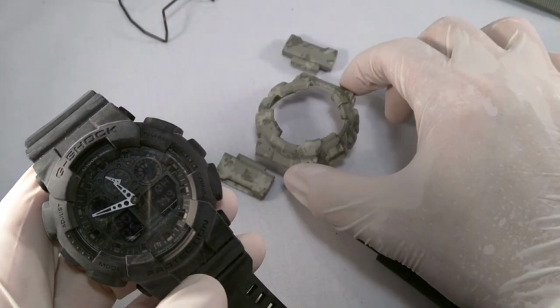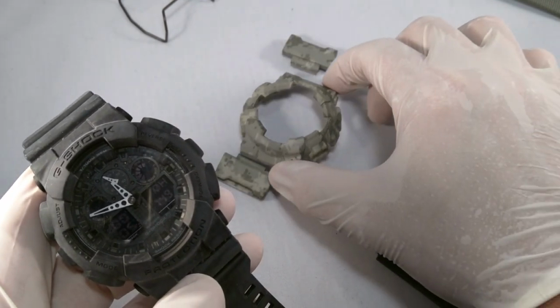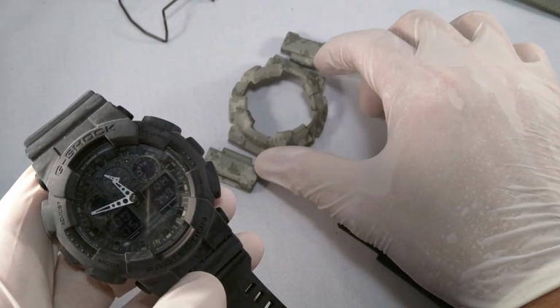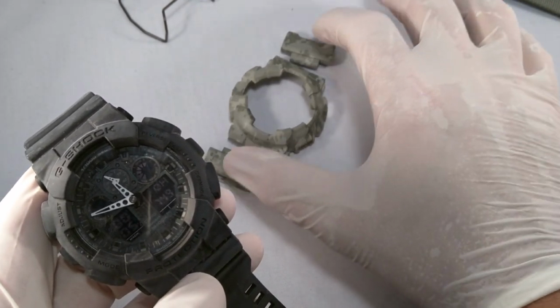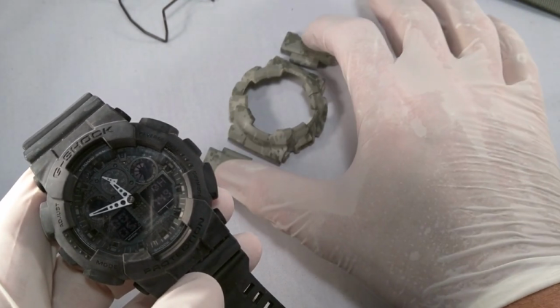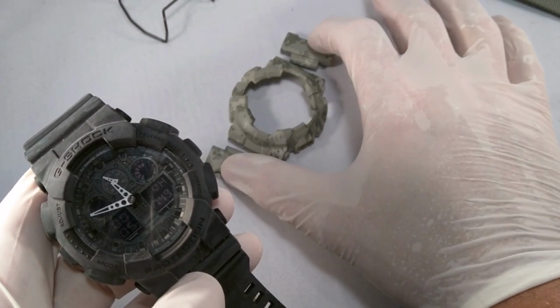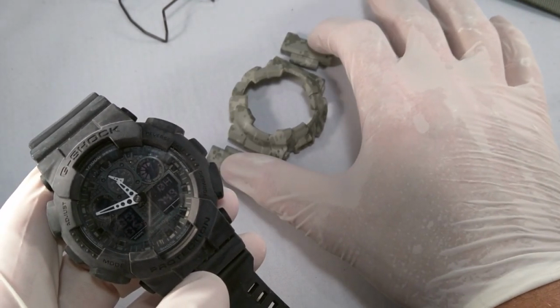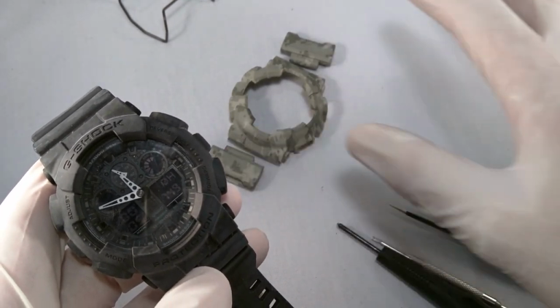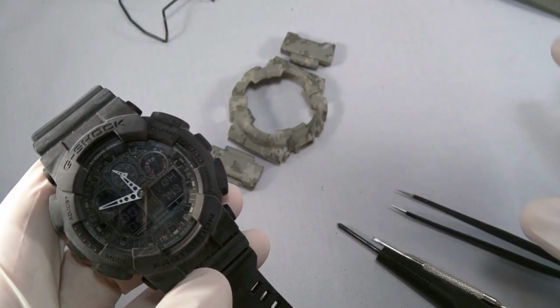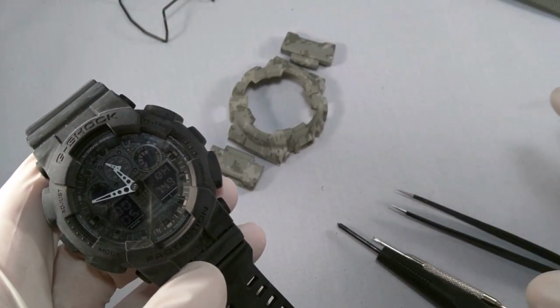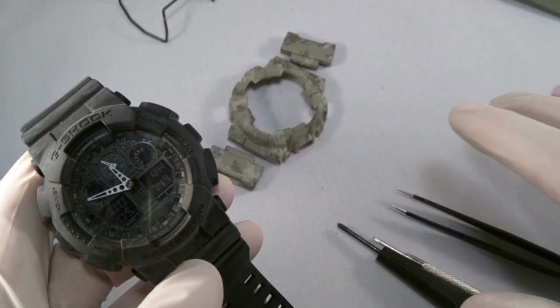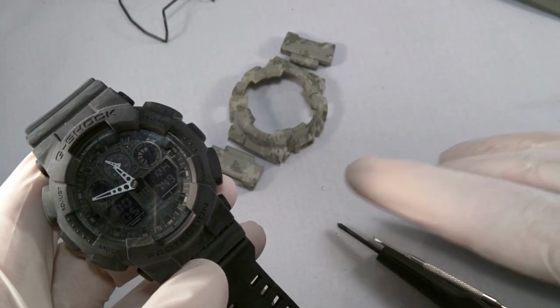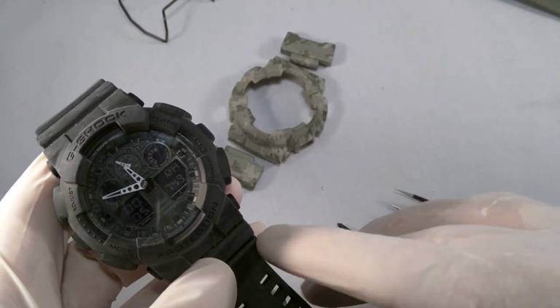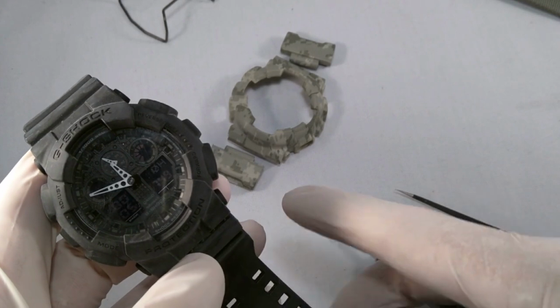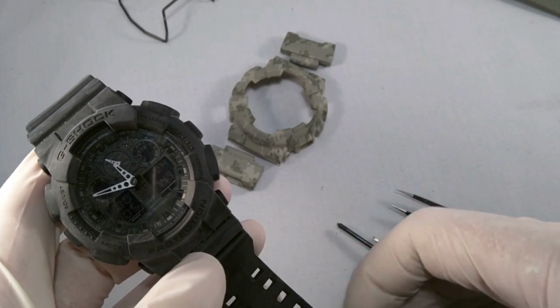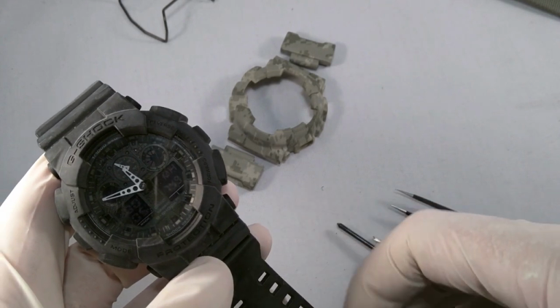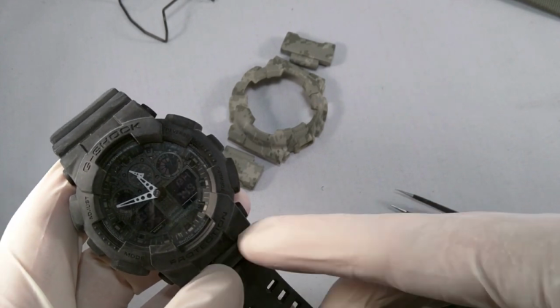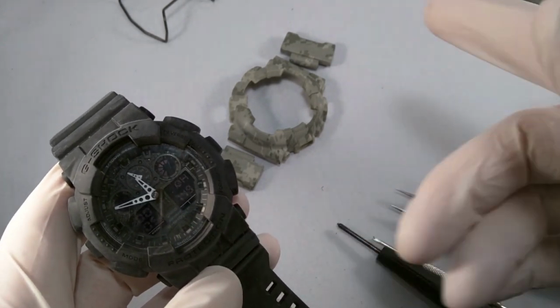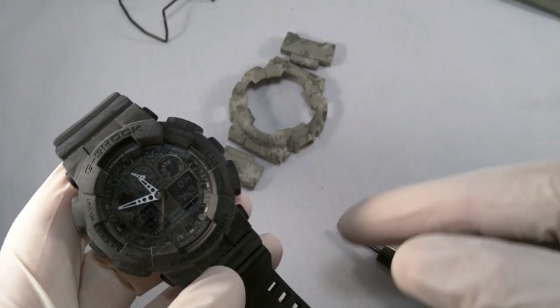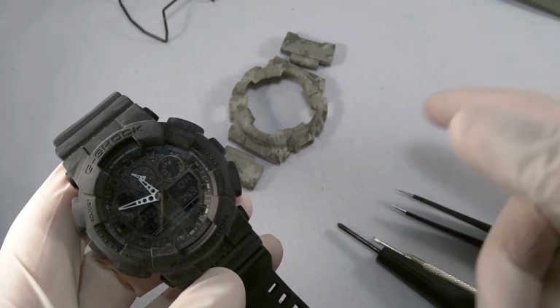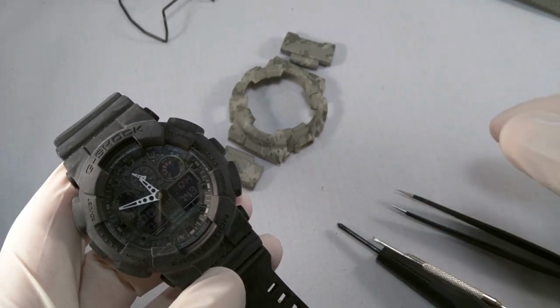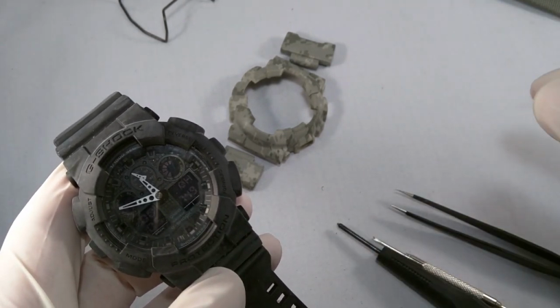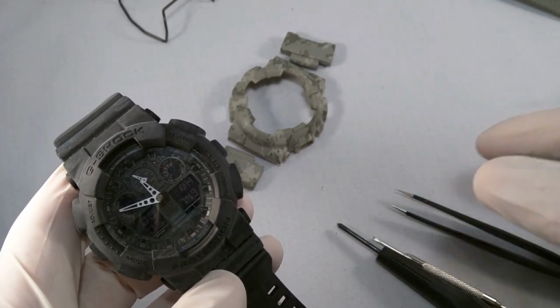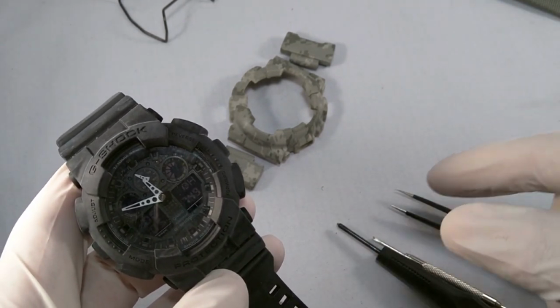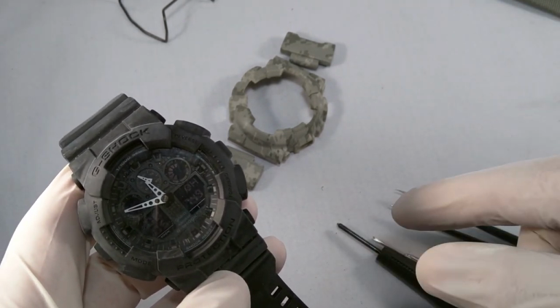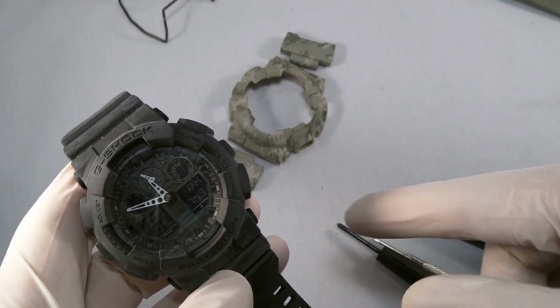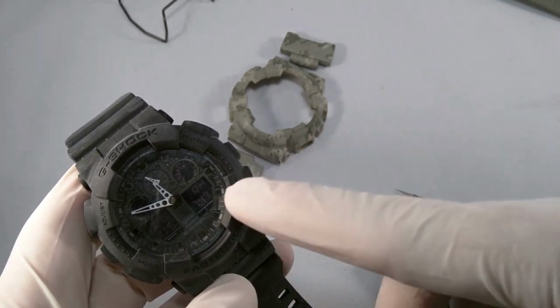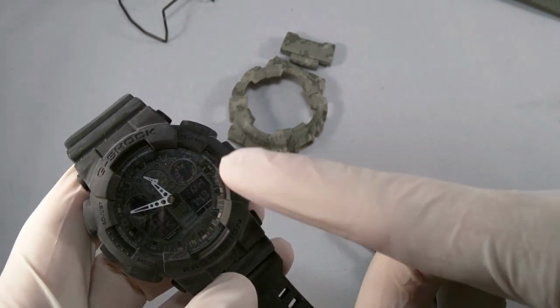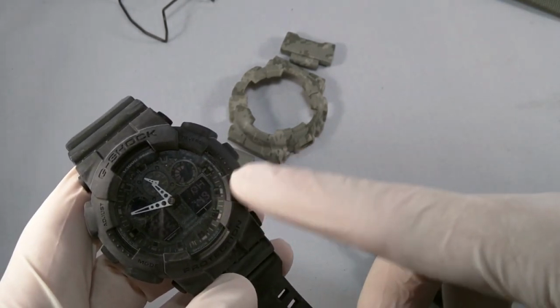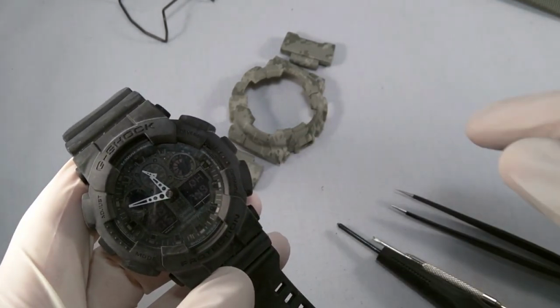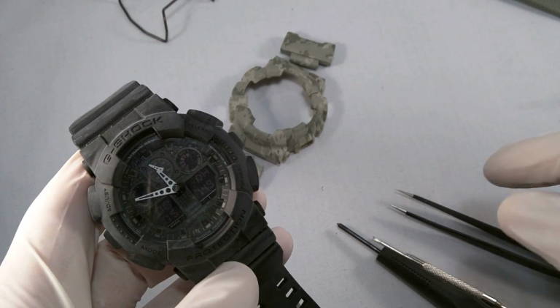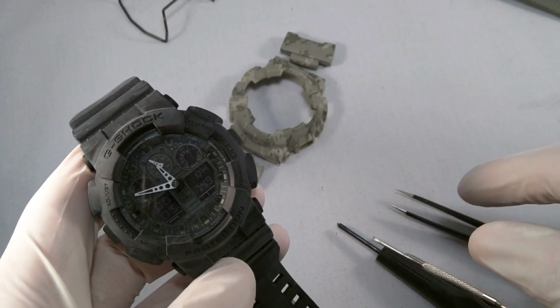This actually comes with some matching strap adapters. We'll be using those and we'll take off this stock strap, put the adapters in so we can put something like a nylon strap onto the watch when we're done.